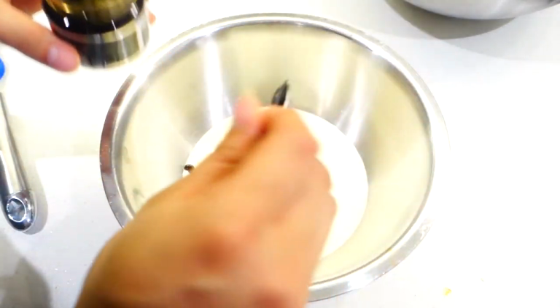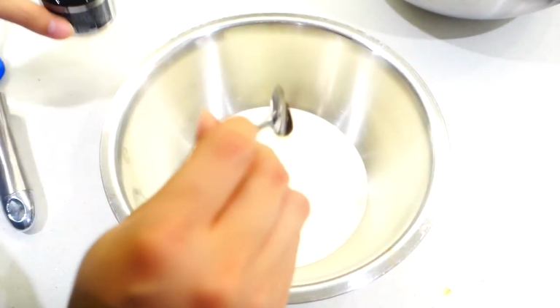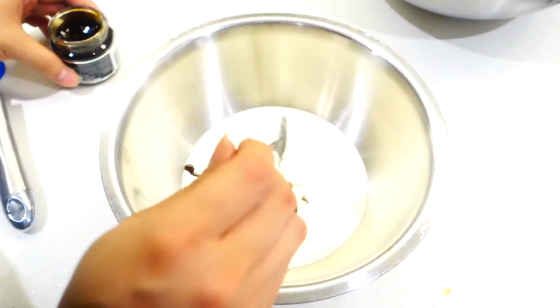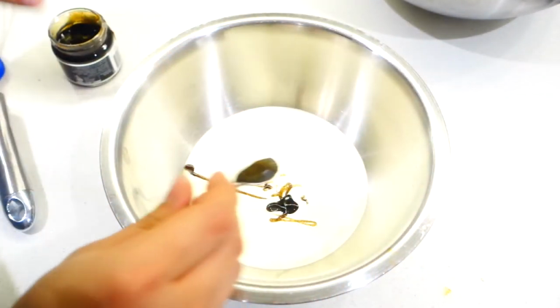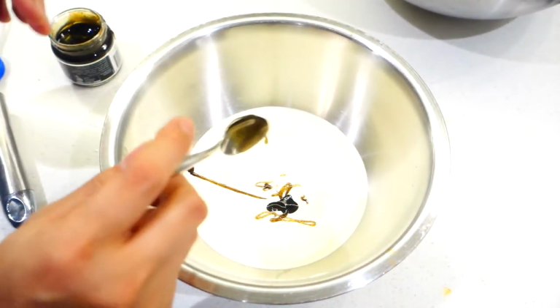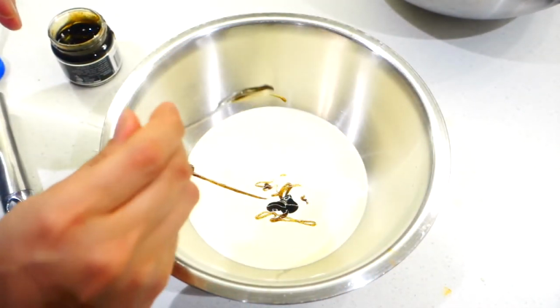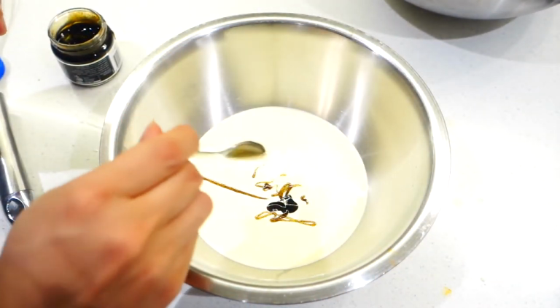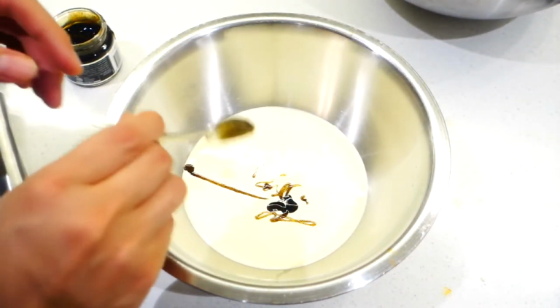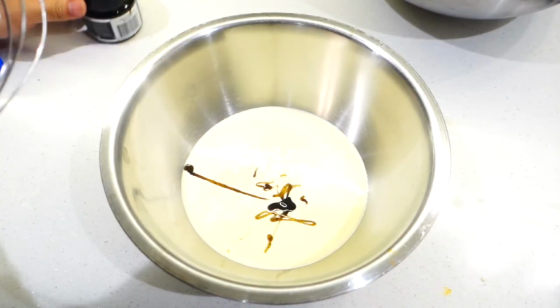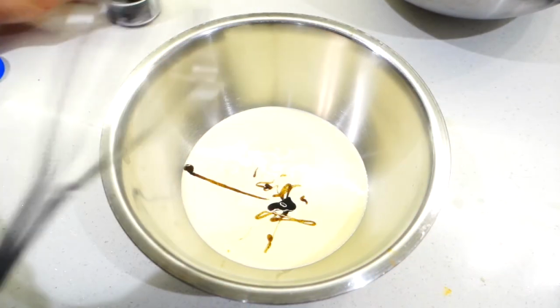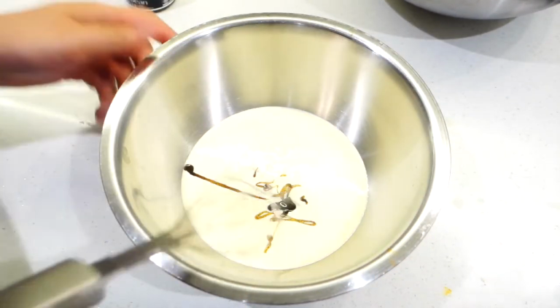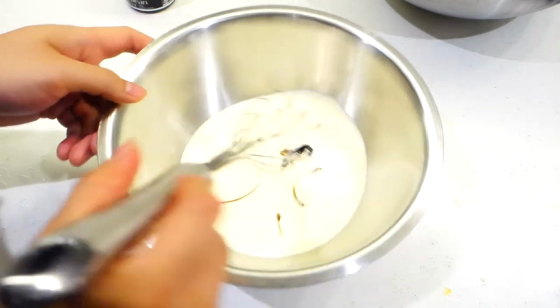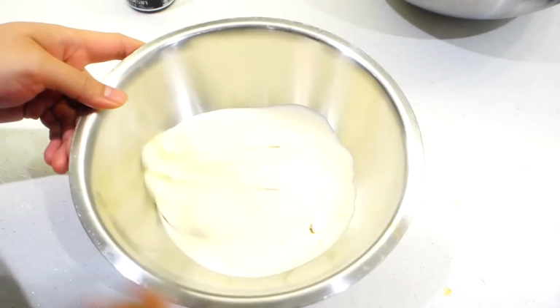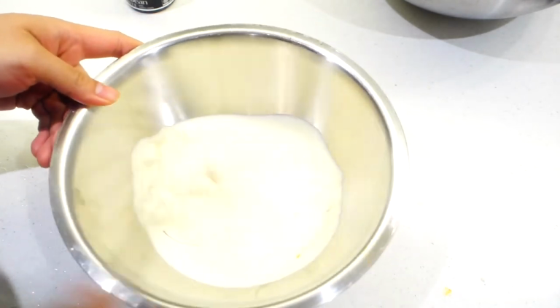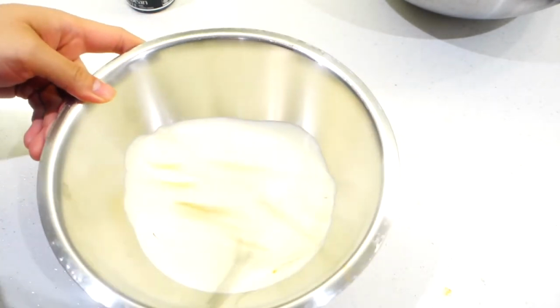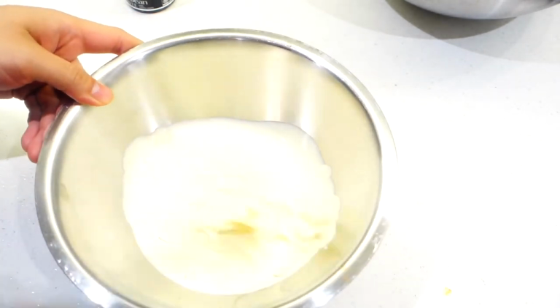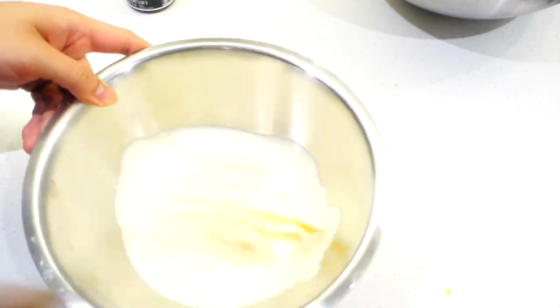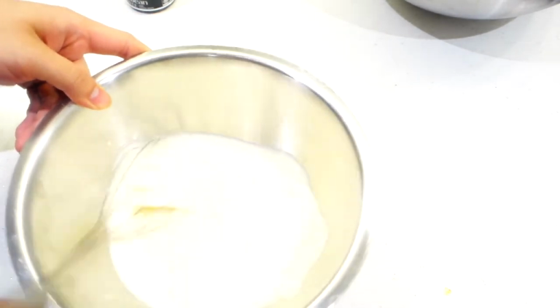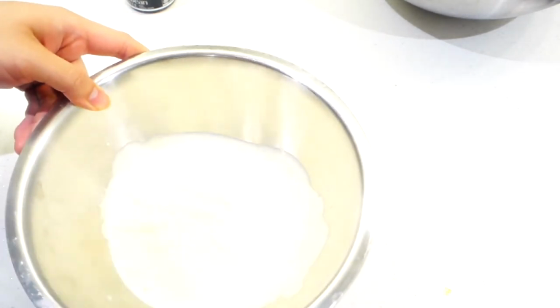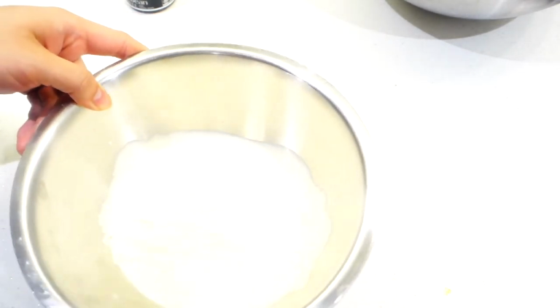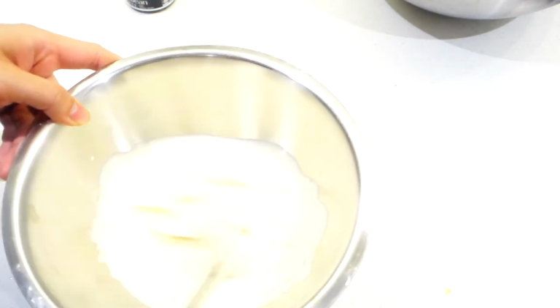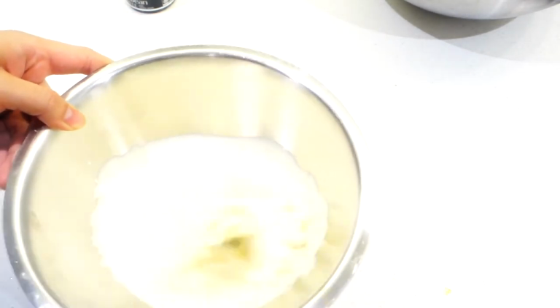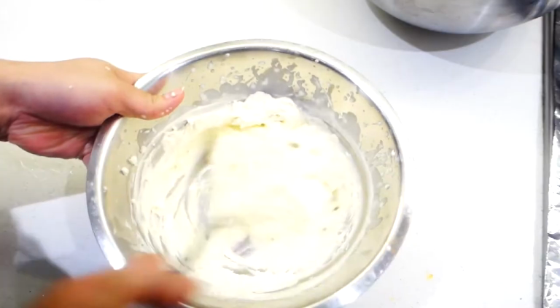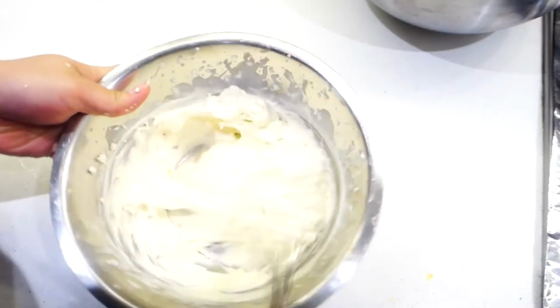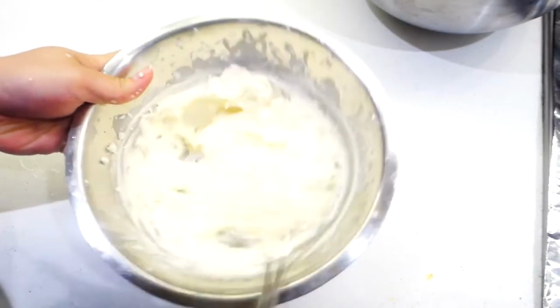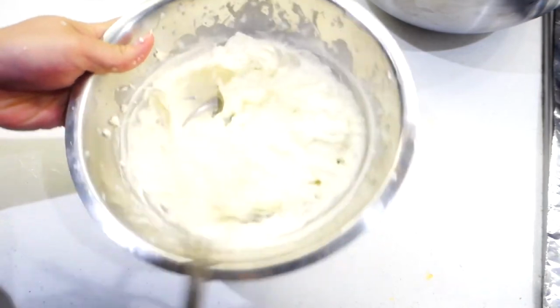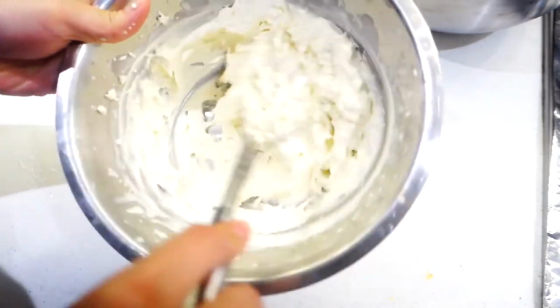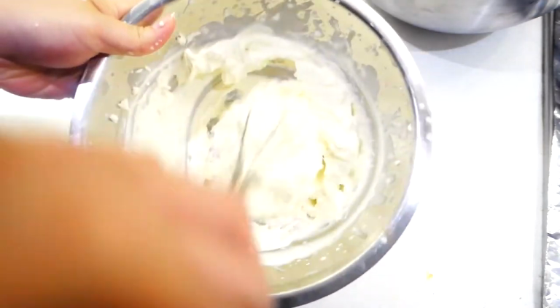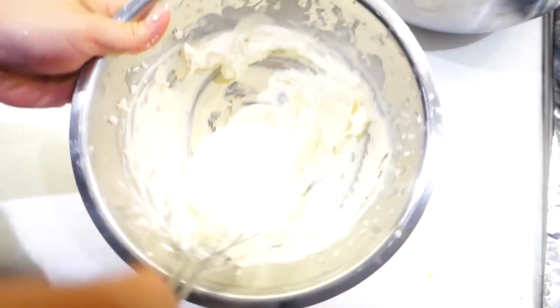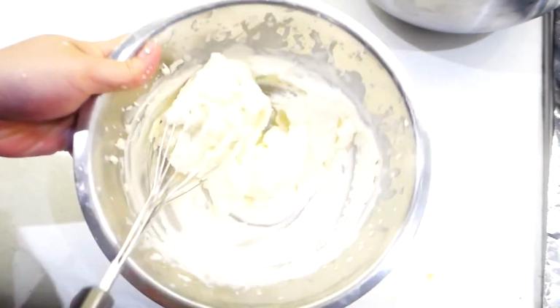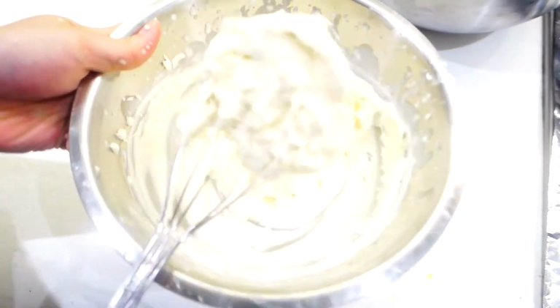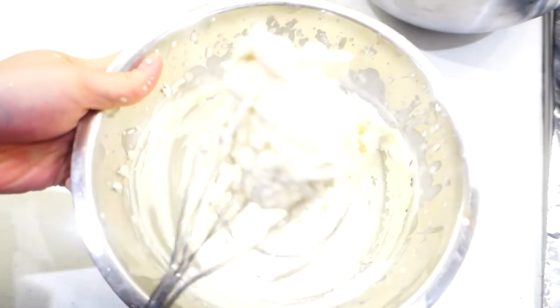Now for the topping, I'm going to do a vanilla whipped cream. It's pretty simple — just 150 ml of cream and 1 teaspoon of vanilla bean paste. Just whisk it until it reaches stiff peaks like so.